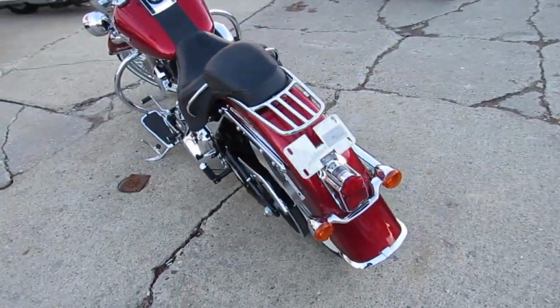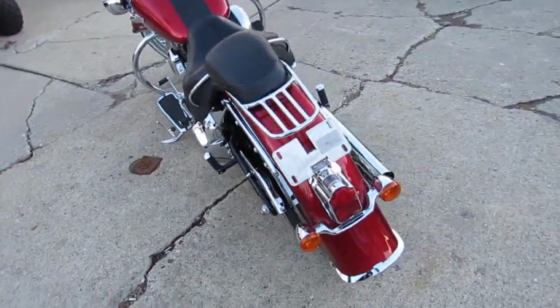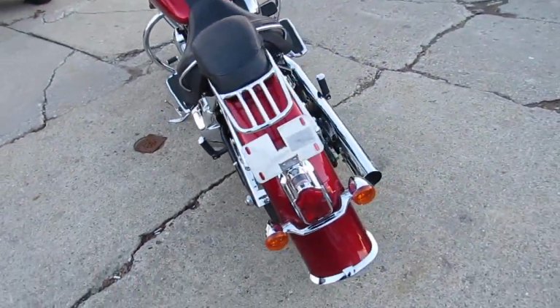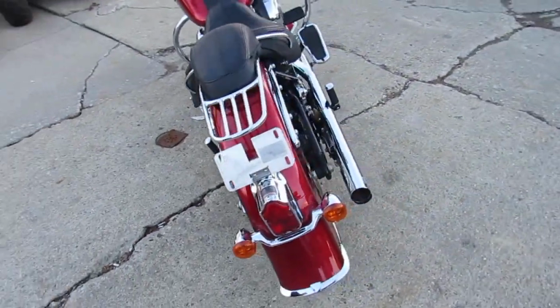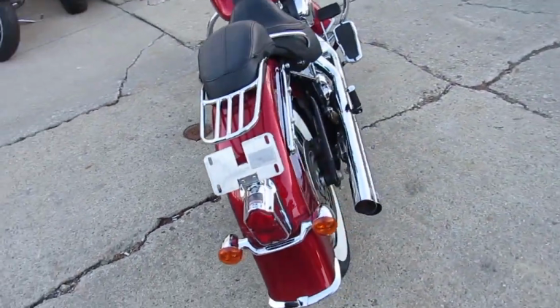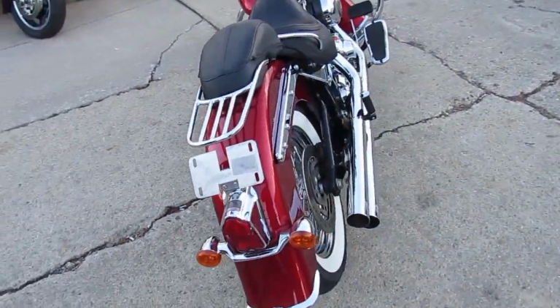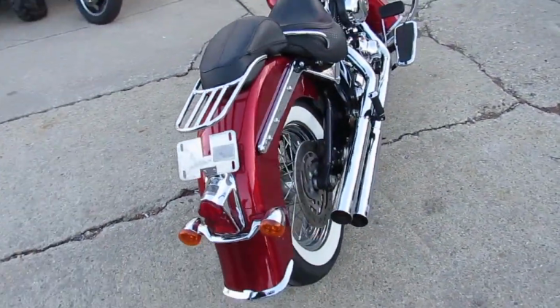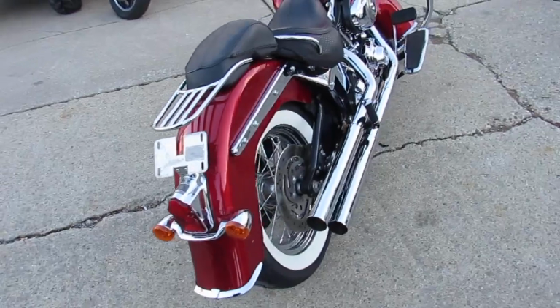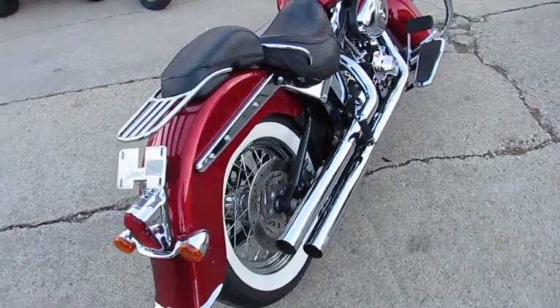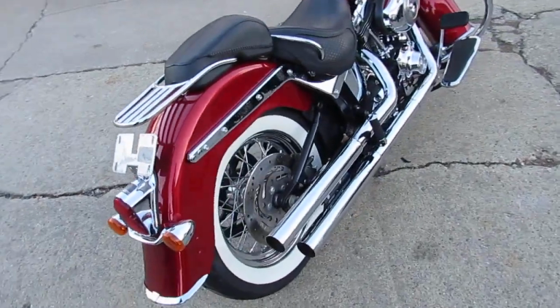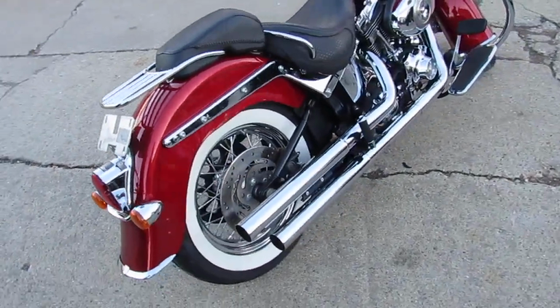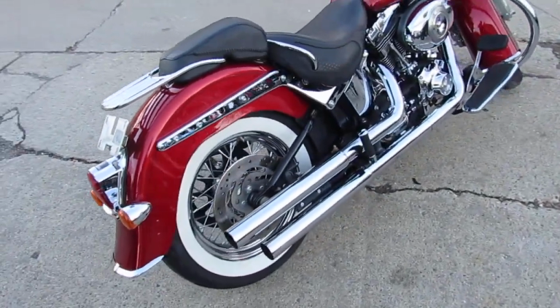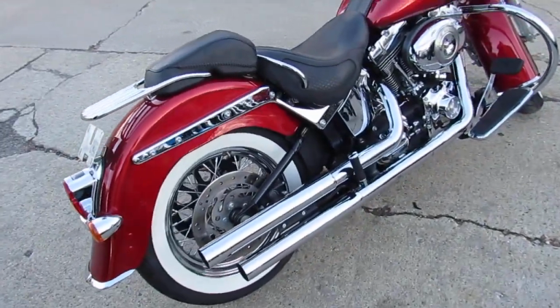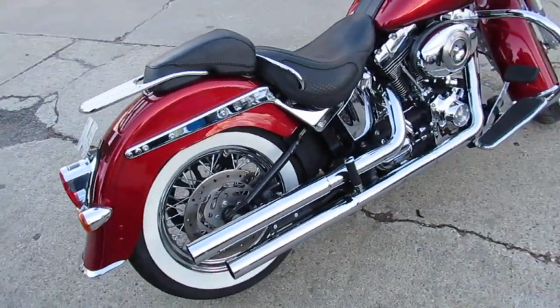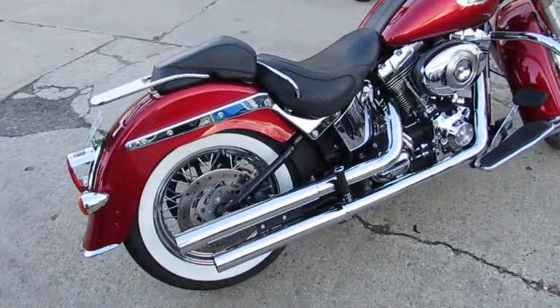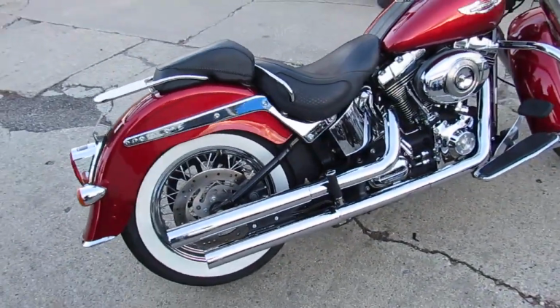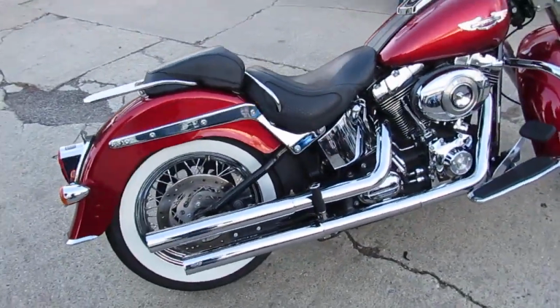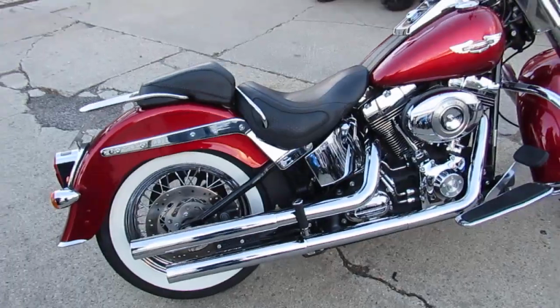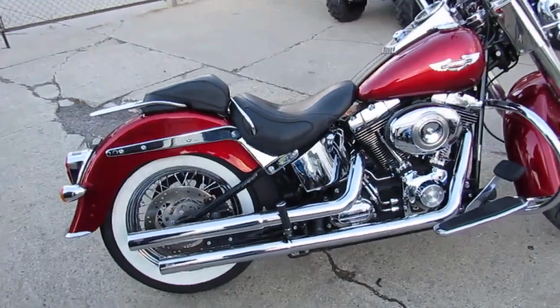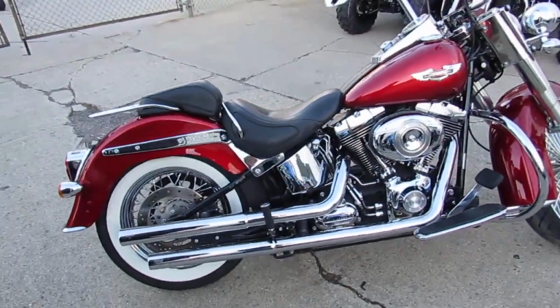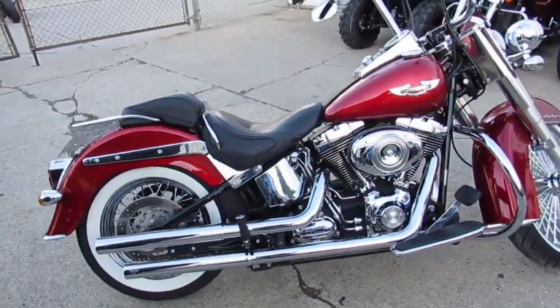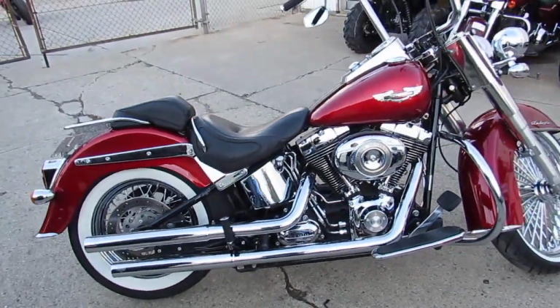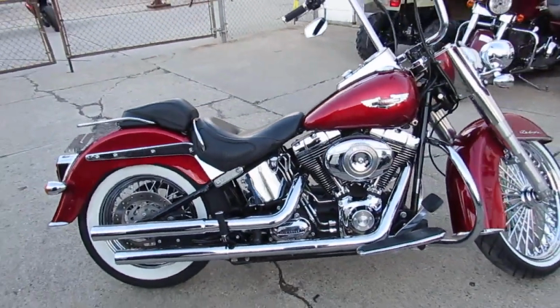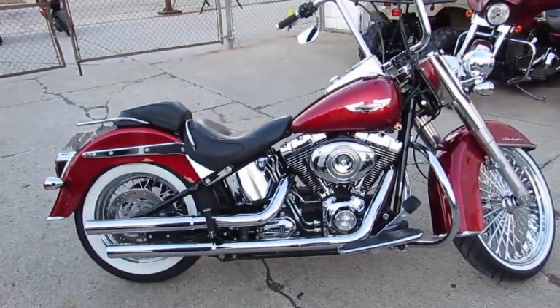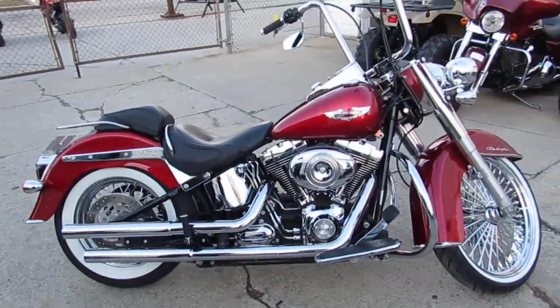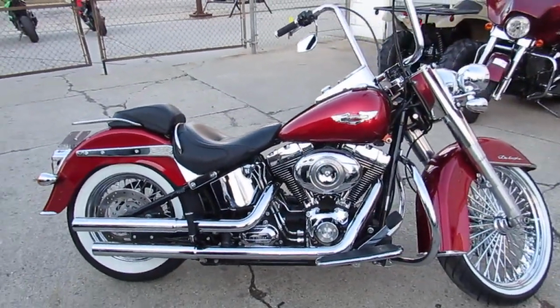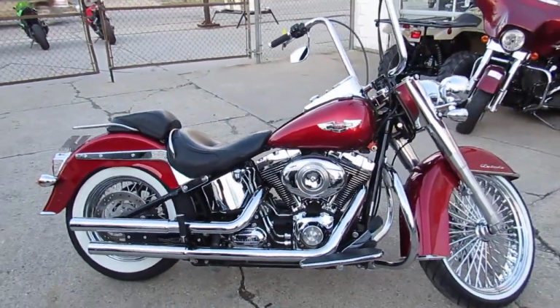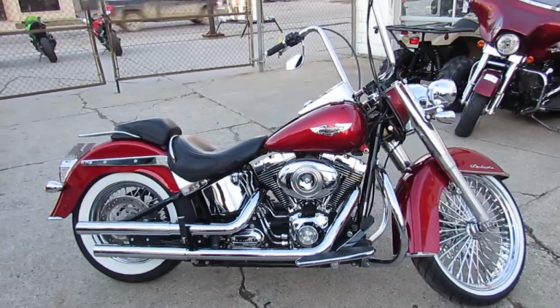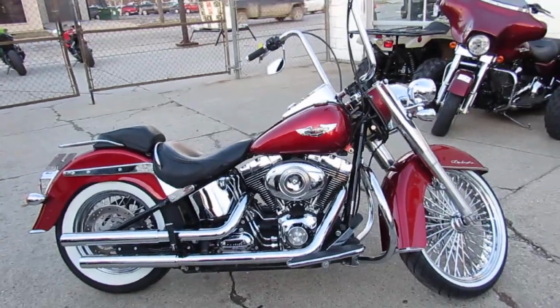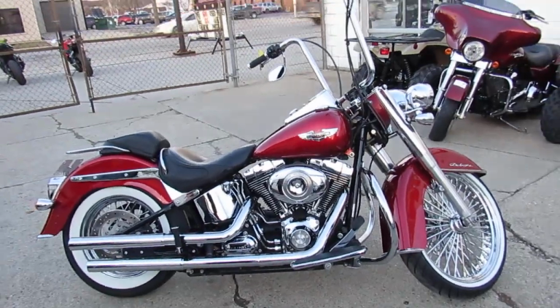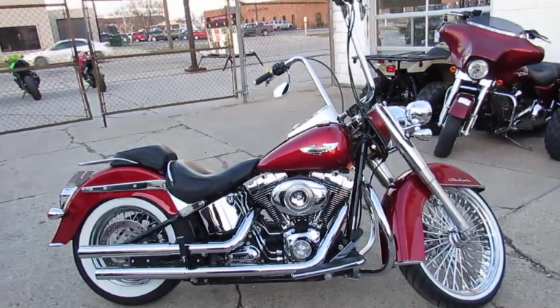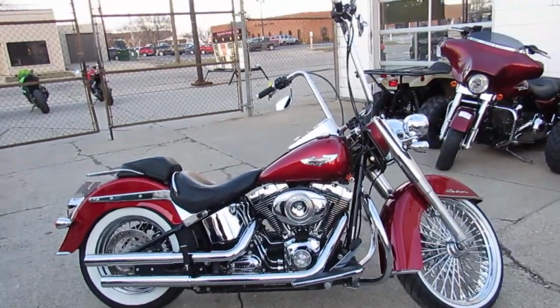Stand out from the crowd on this one — 2008 Softail, 8,600 miles at ApprovalPowerSports.com. Guaranteed financing, leasing programs — give us a call, we'll get it done: 810-648-9500.